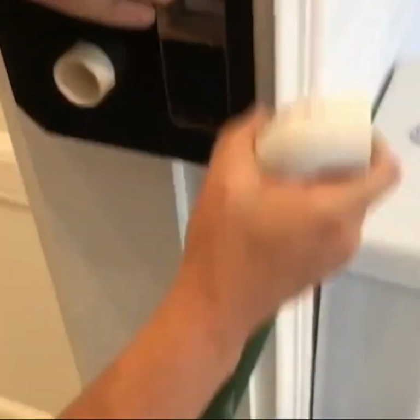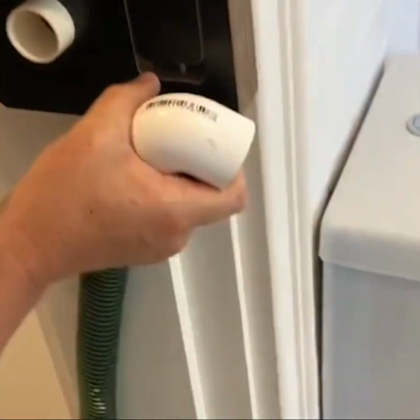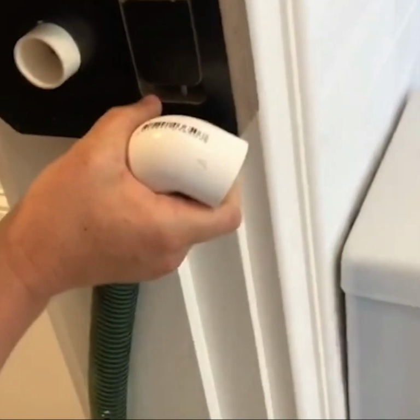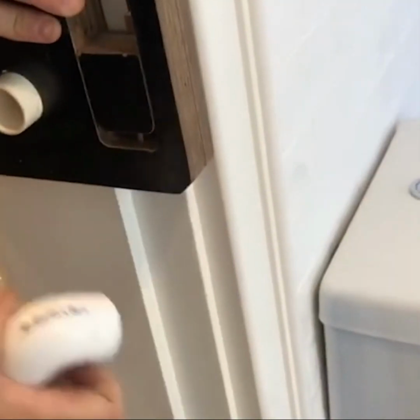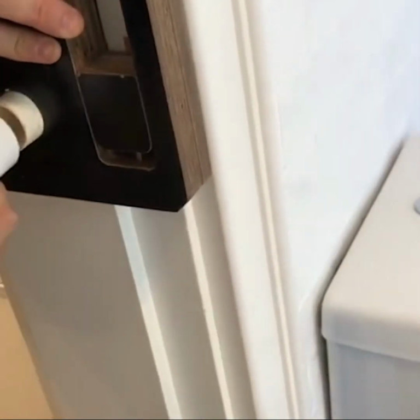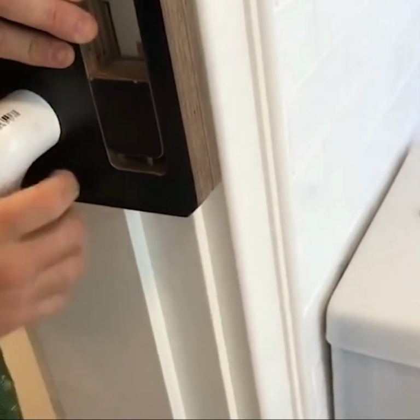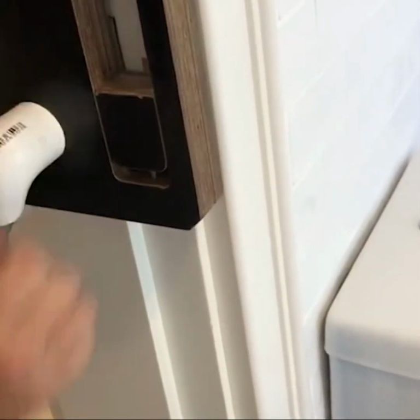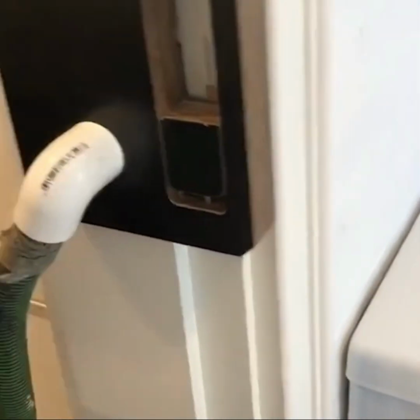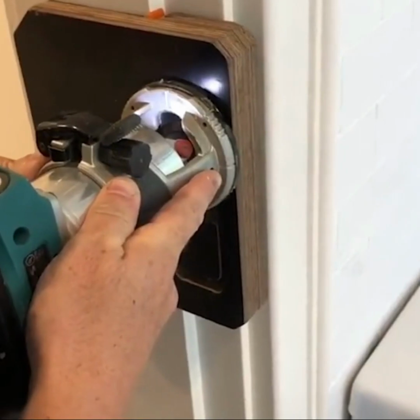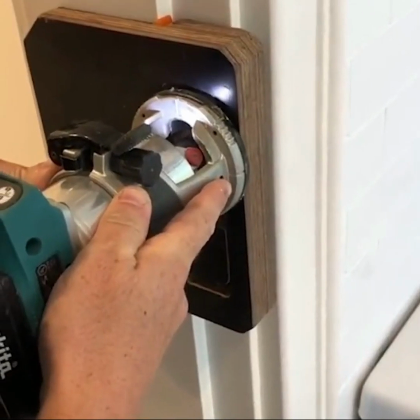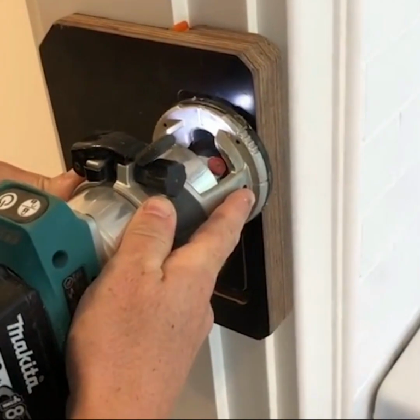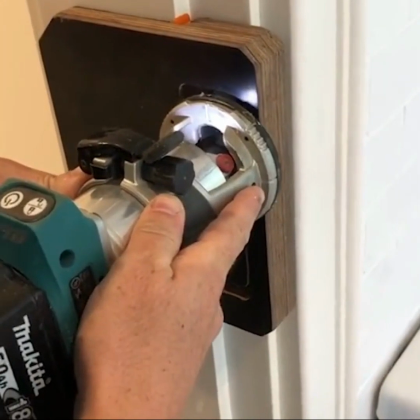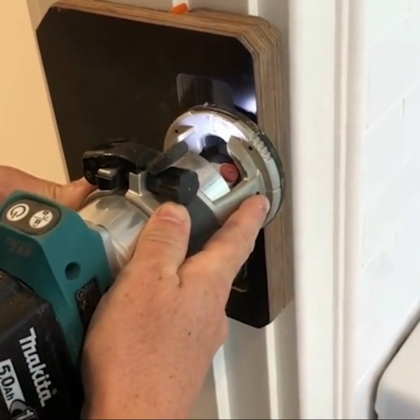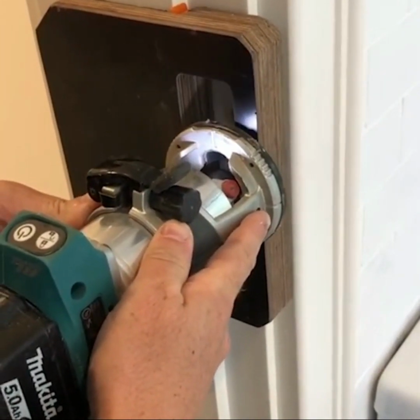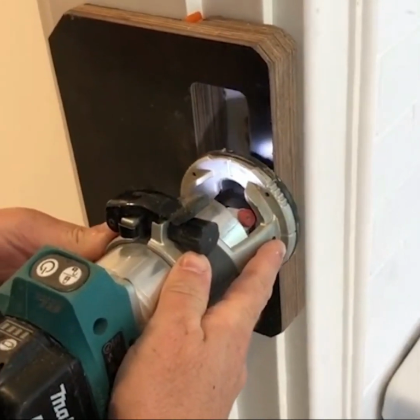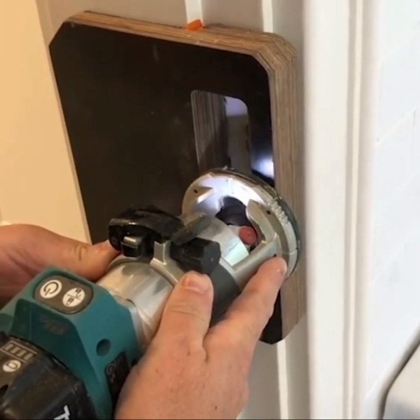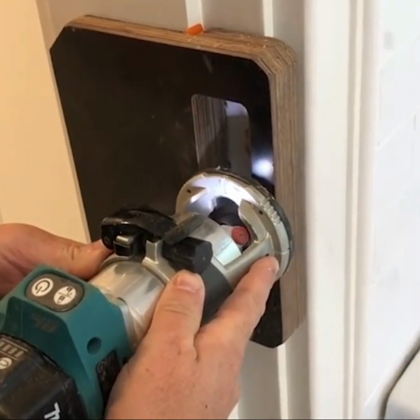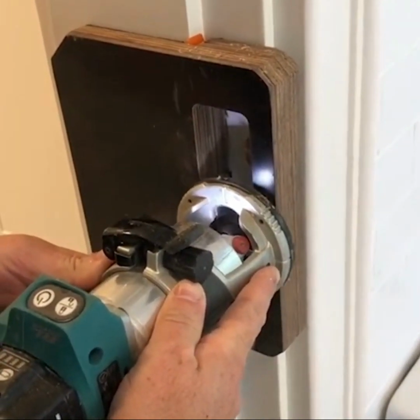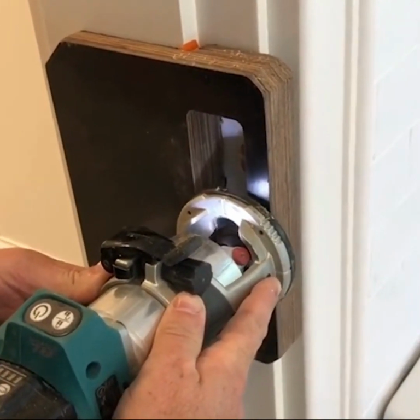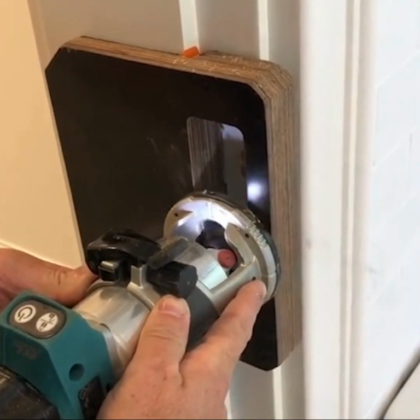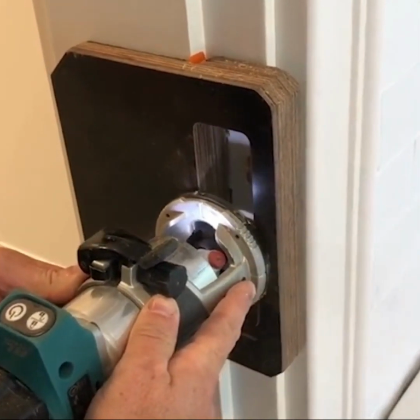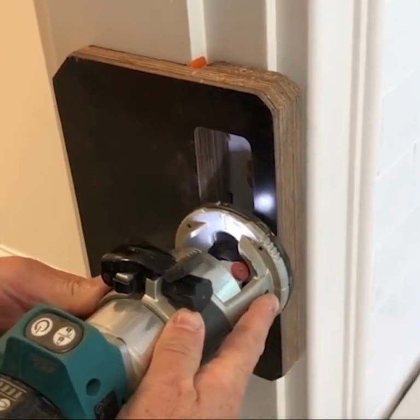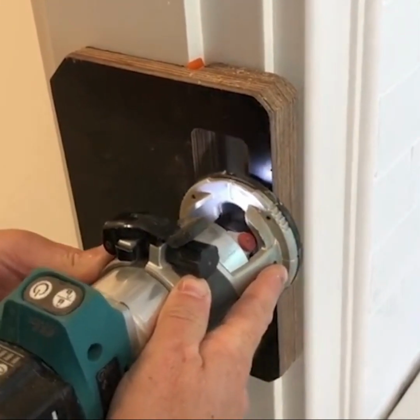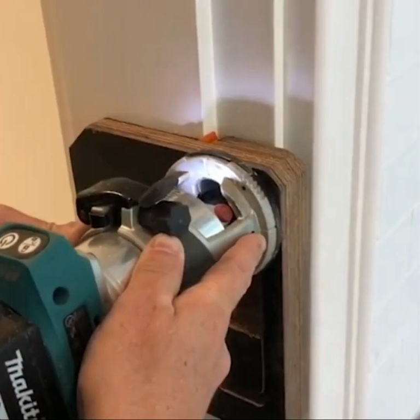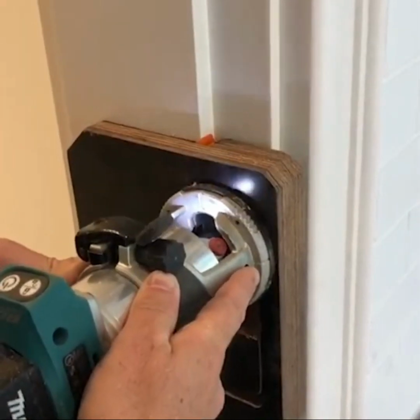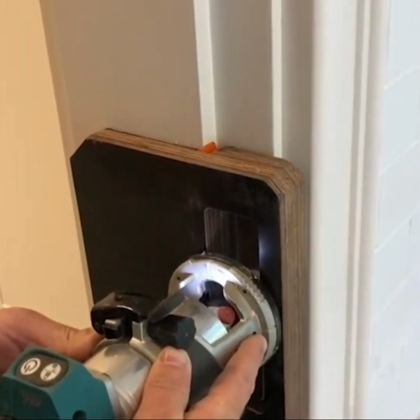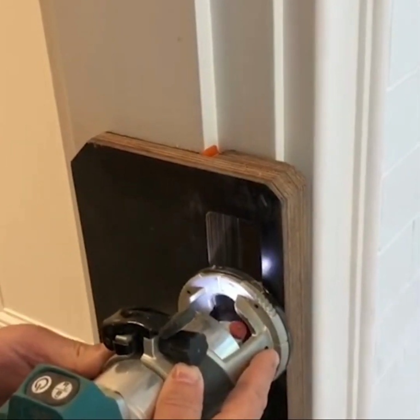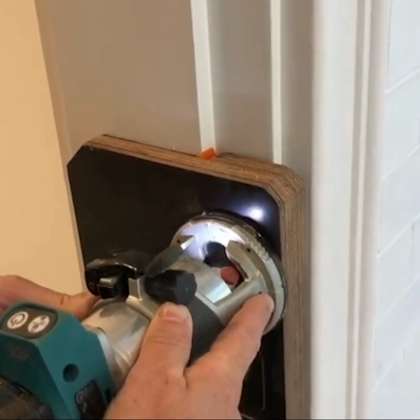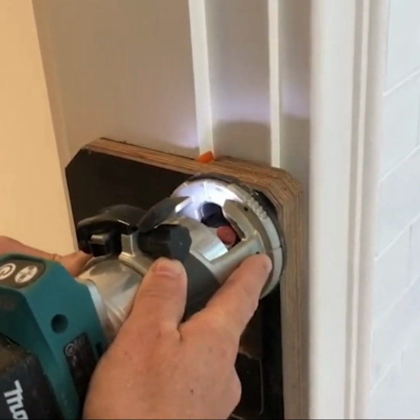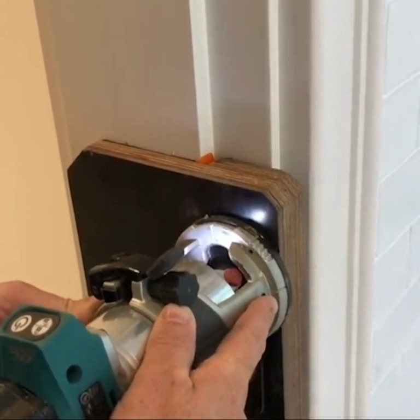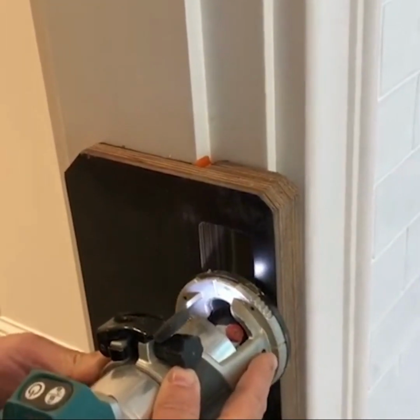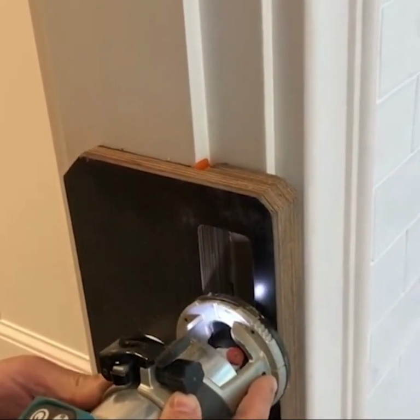A vacuum takes the air out of the square on the back, creating a vacuum effect that fixes the tool to the wall perfectly, allowing you to work with both hands.